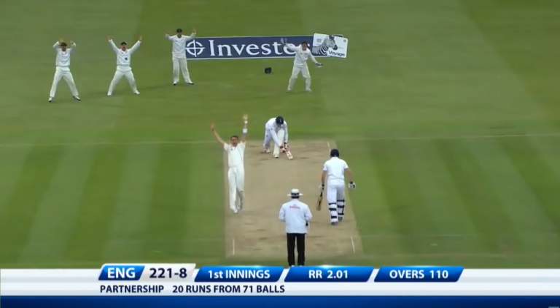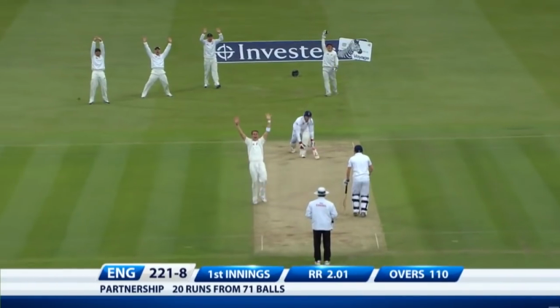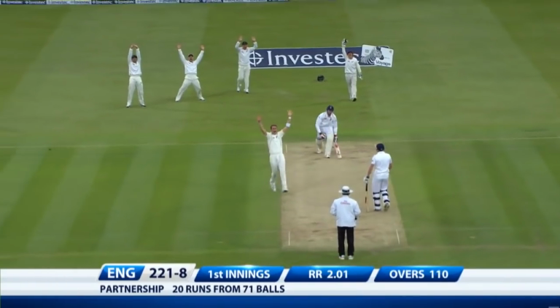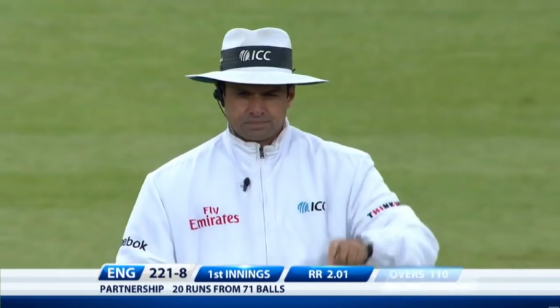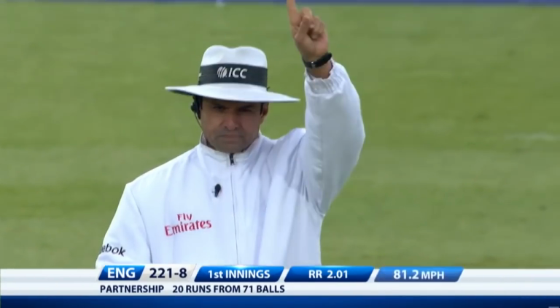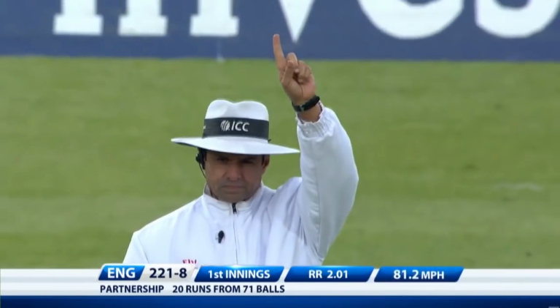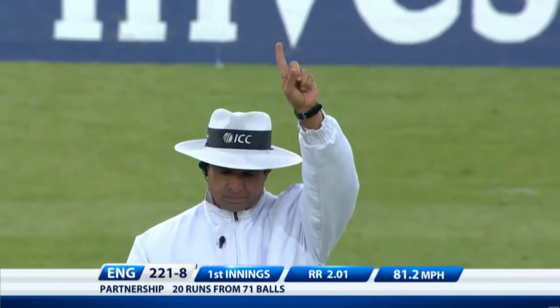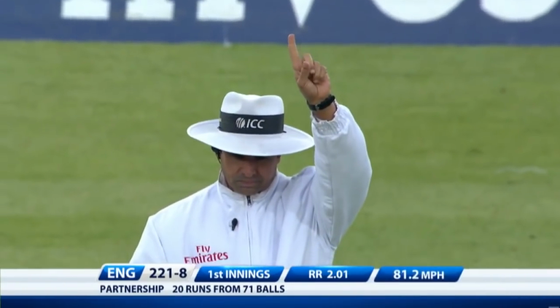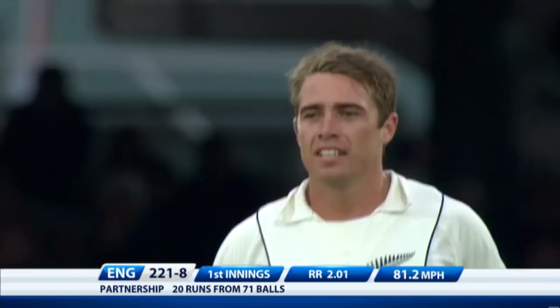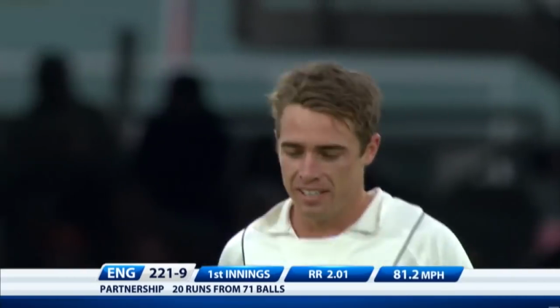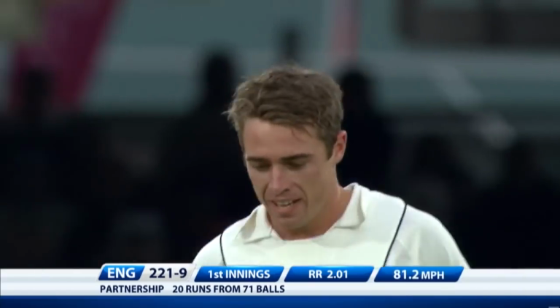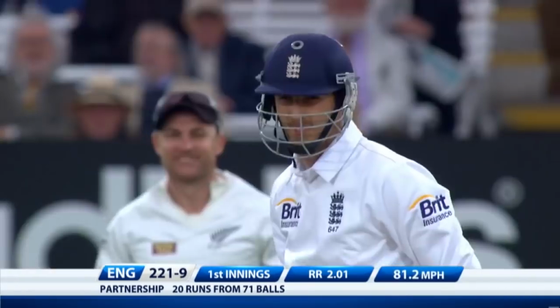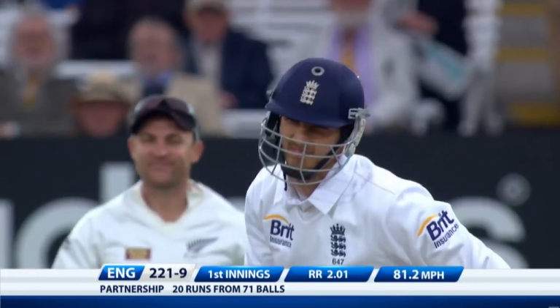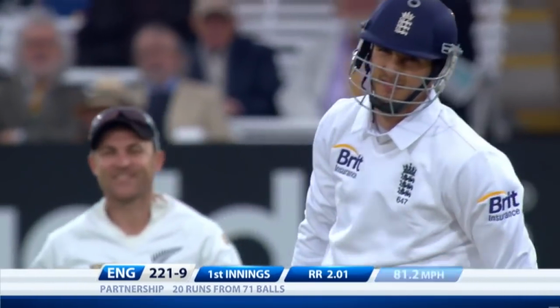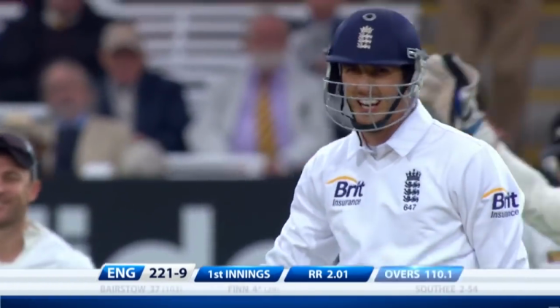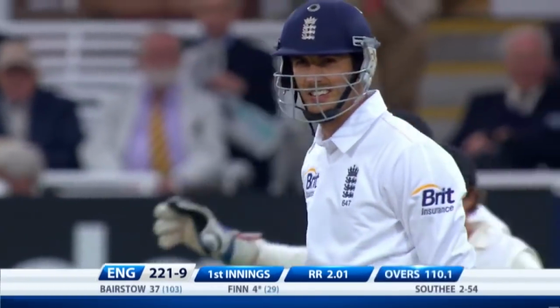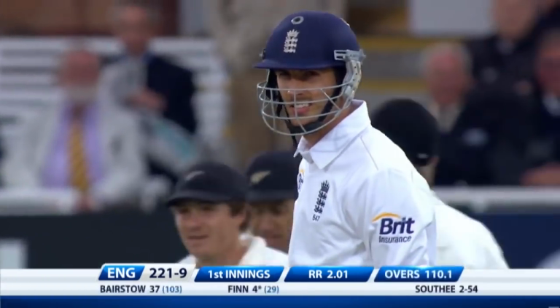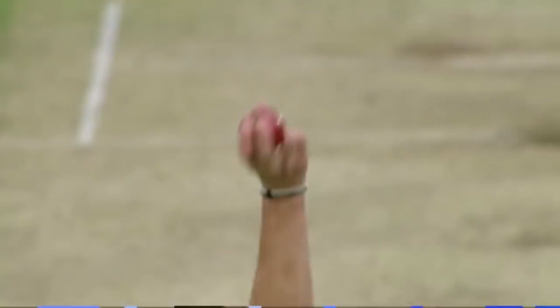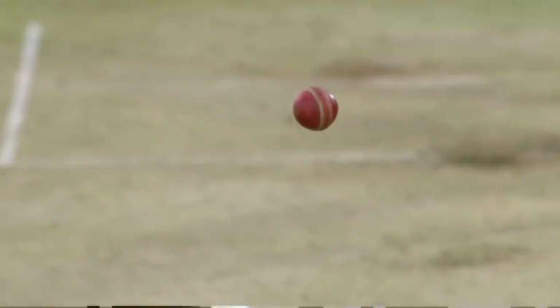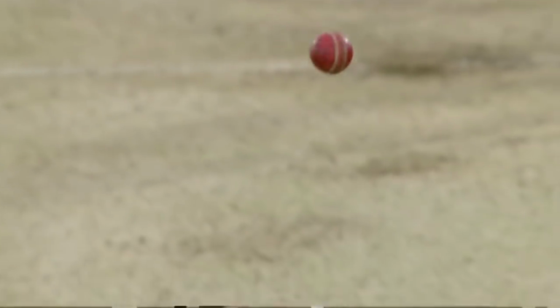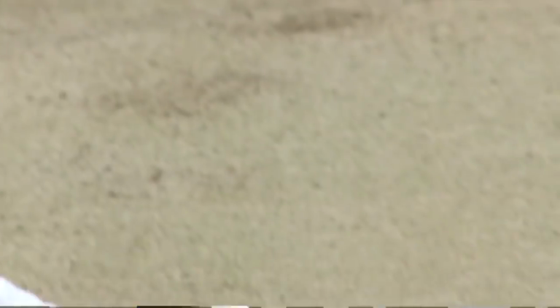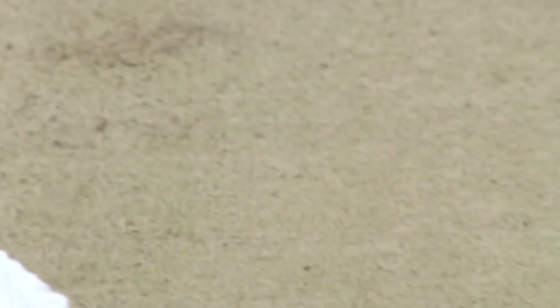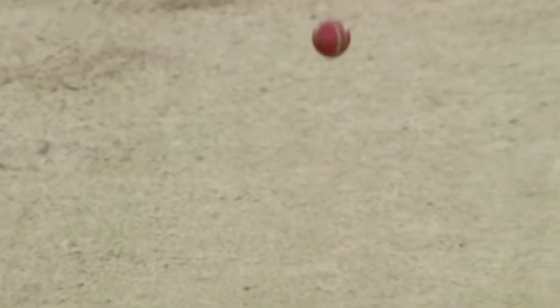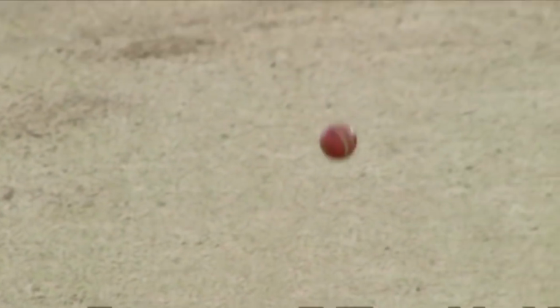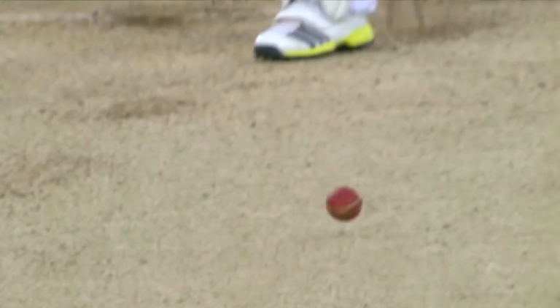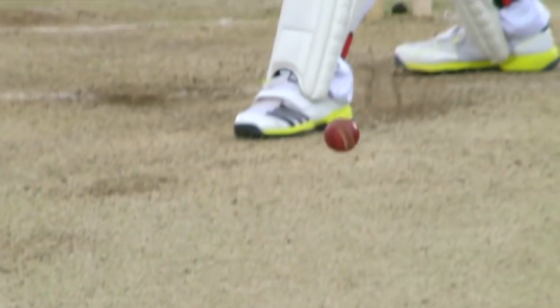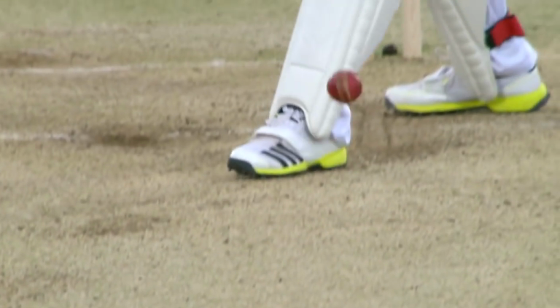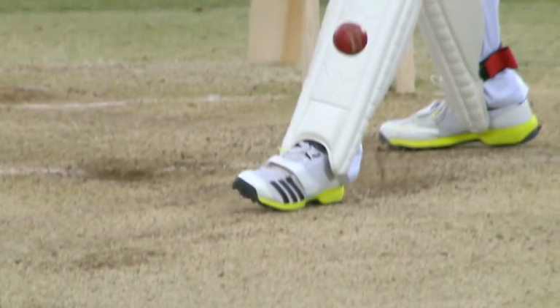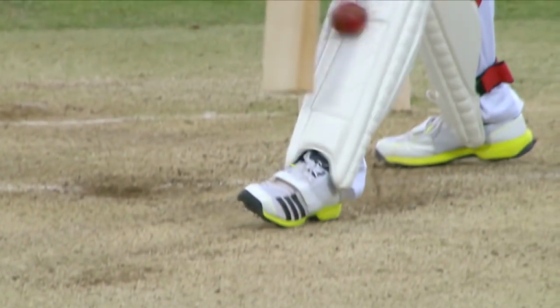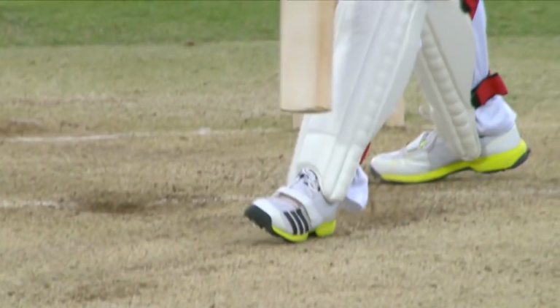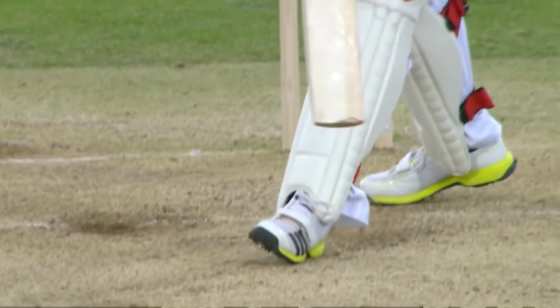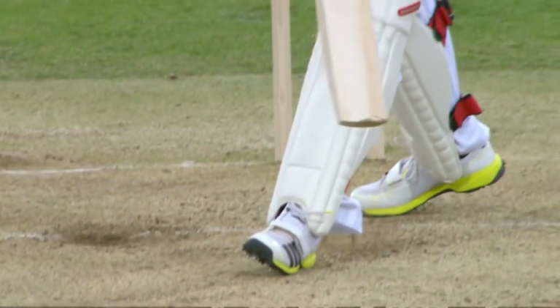Out surely. Yes — finger goes up. Finn playing for that out-swing; I think he thought Southee was going to send this towards the slips, but he kept on going and got that front pad right in the way.